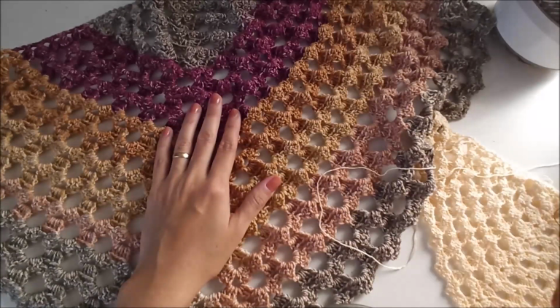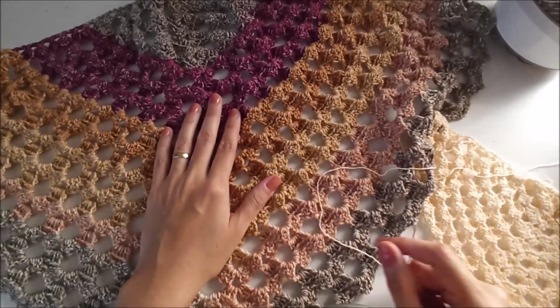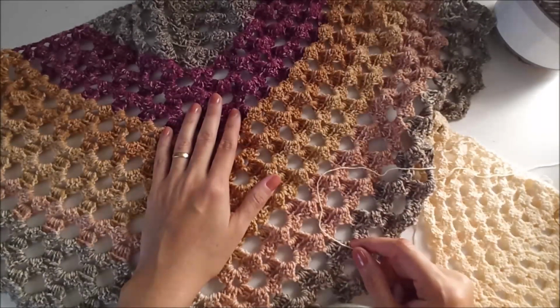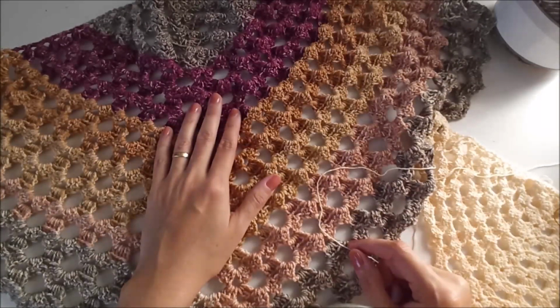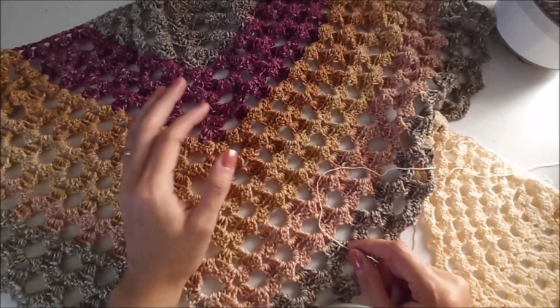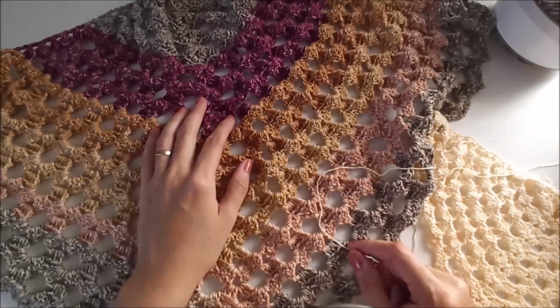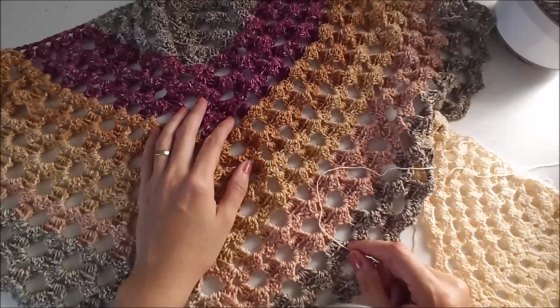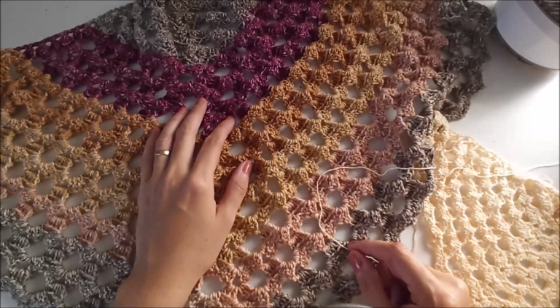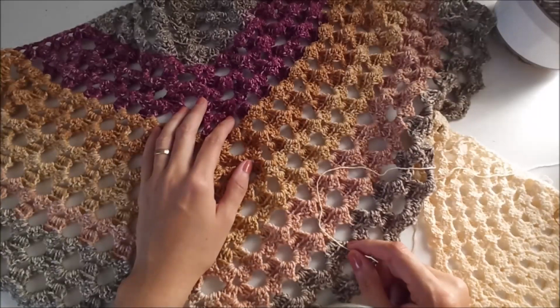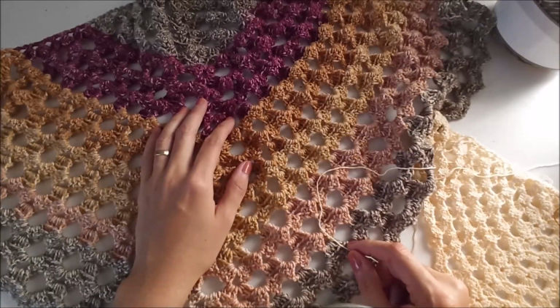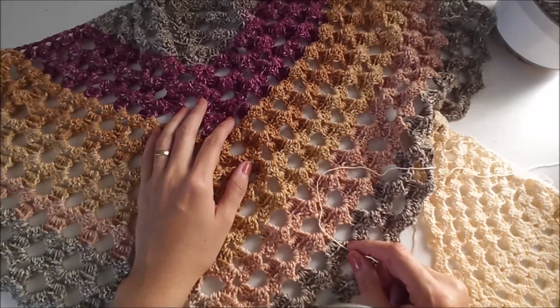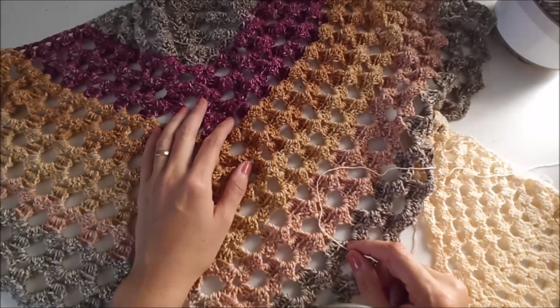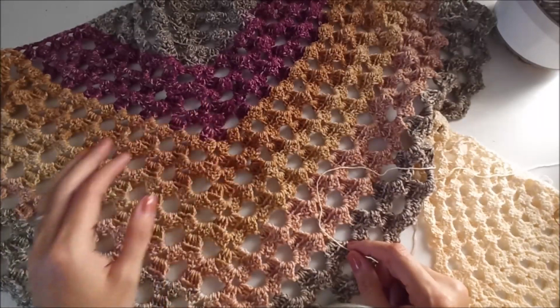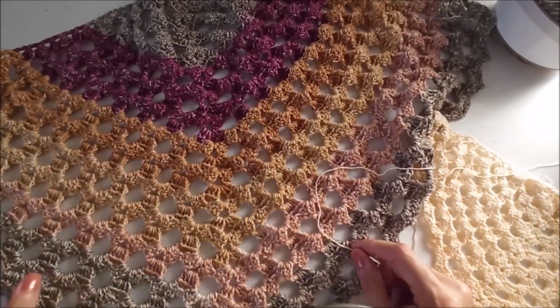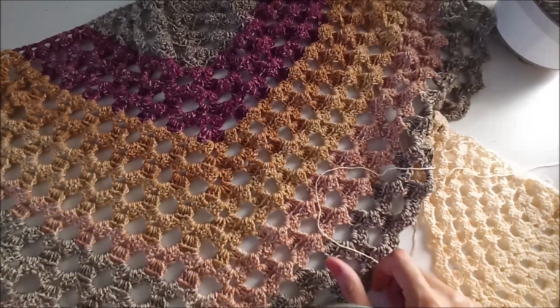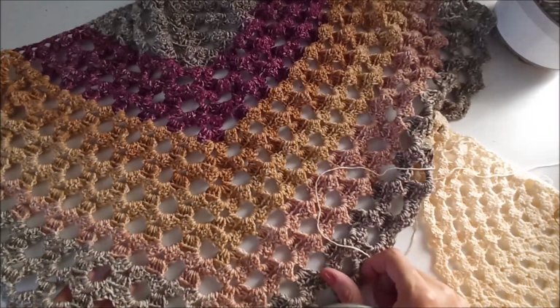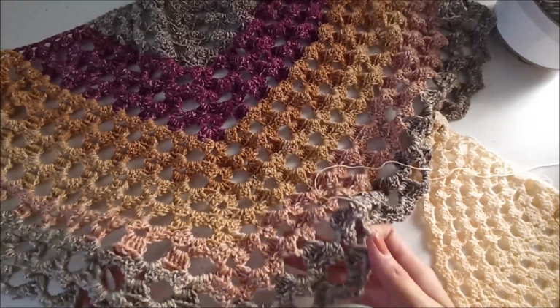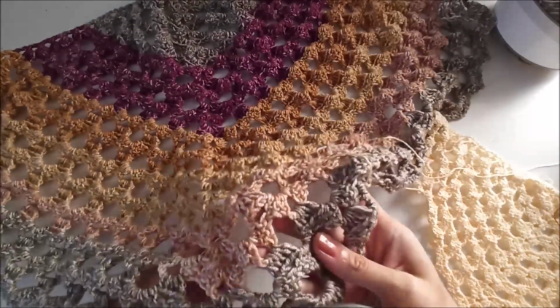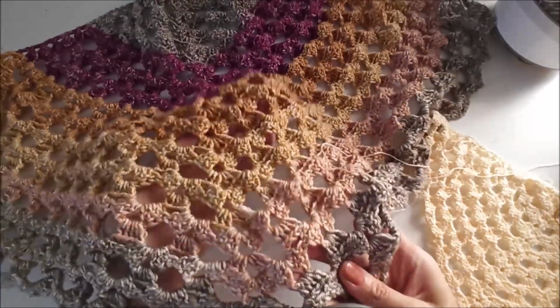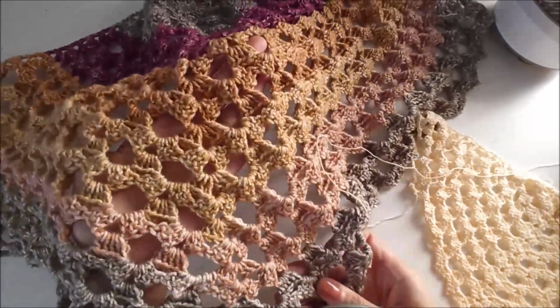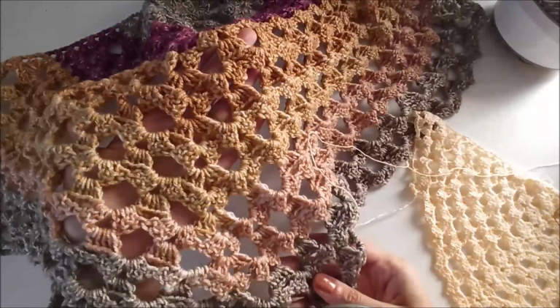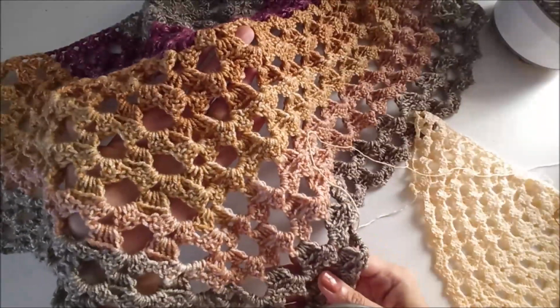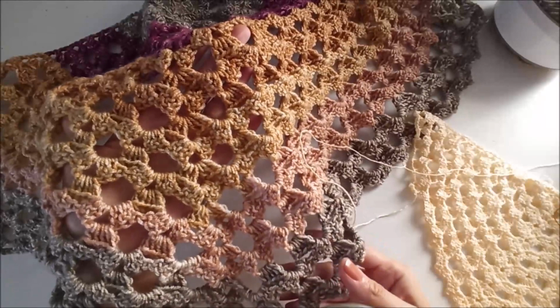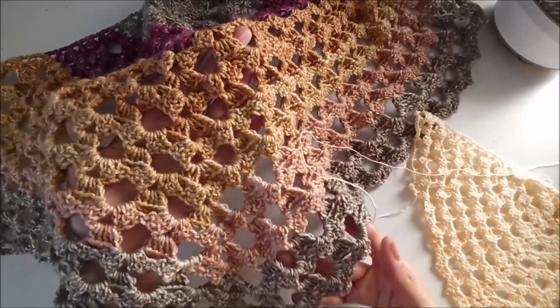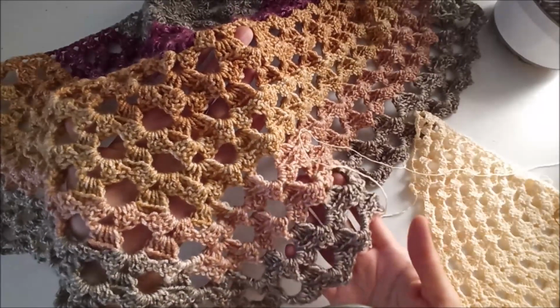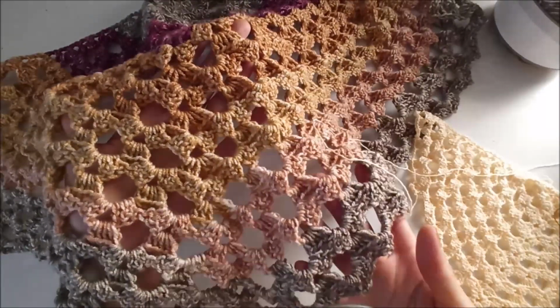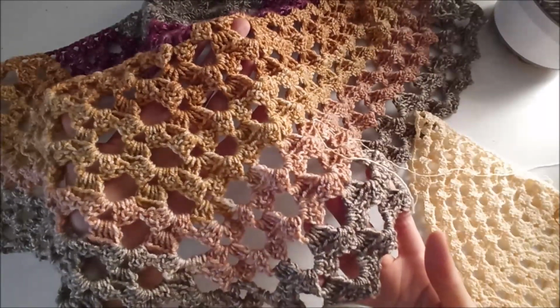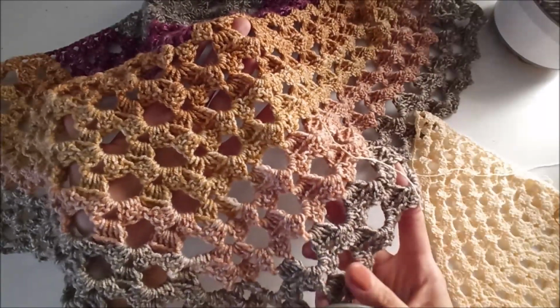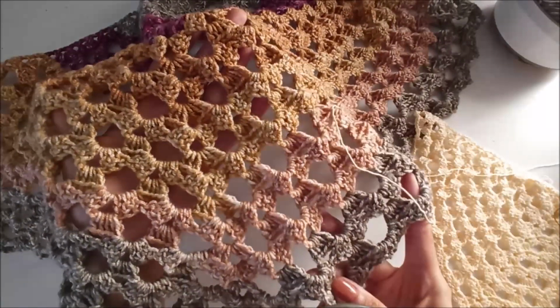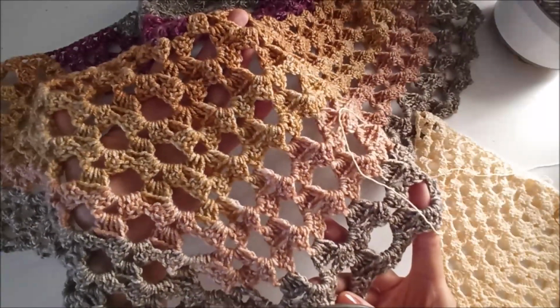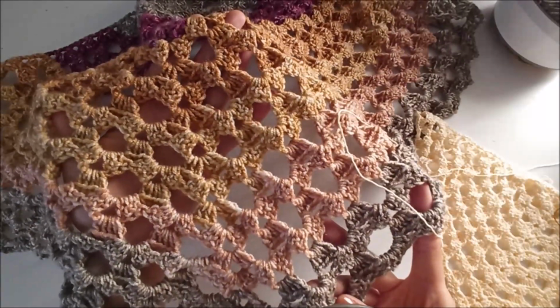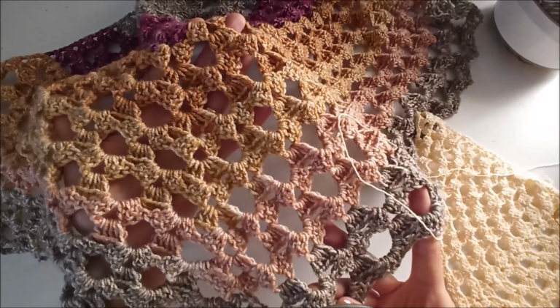I give all the details in the video. If you have any questions, please leave me comments. And don't forget to subscribe to my channel. If you are ready, we can start to crochet our beautiful shawl.